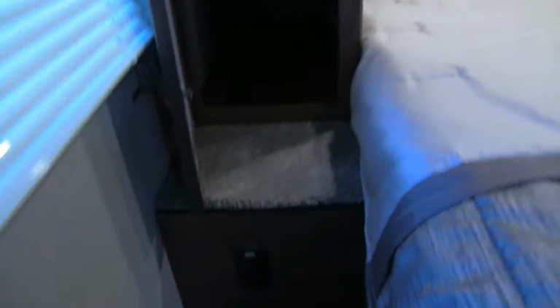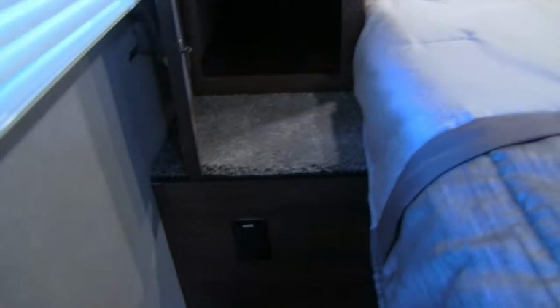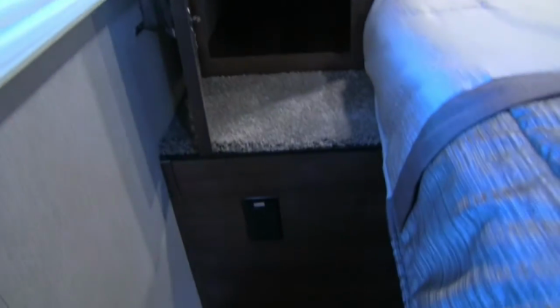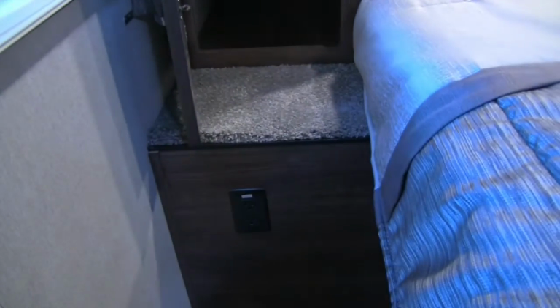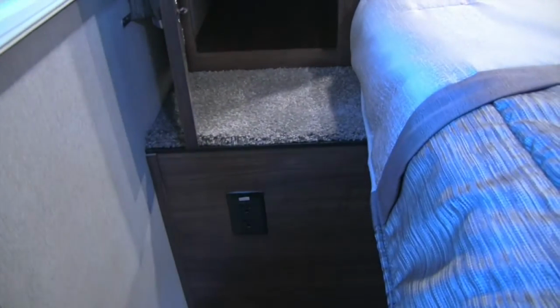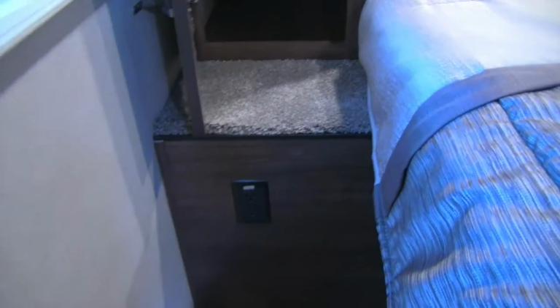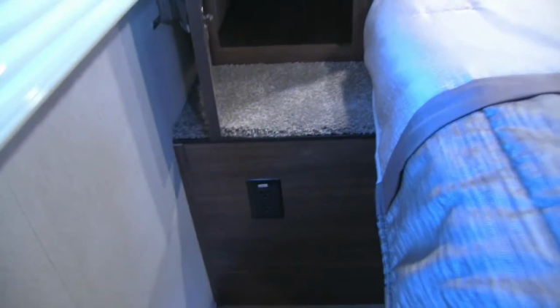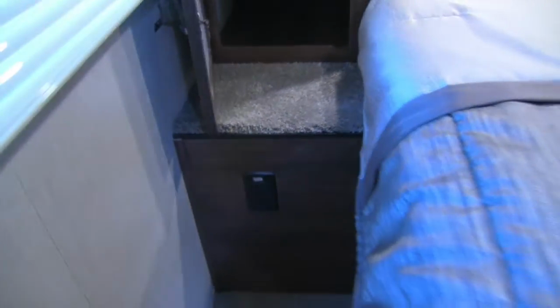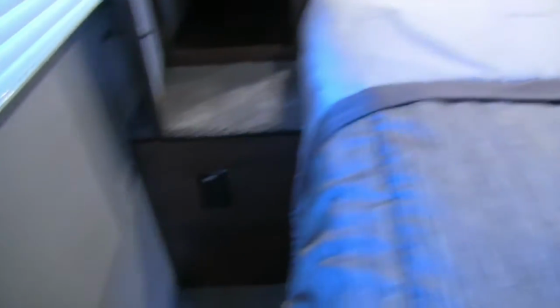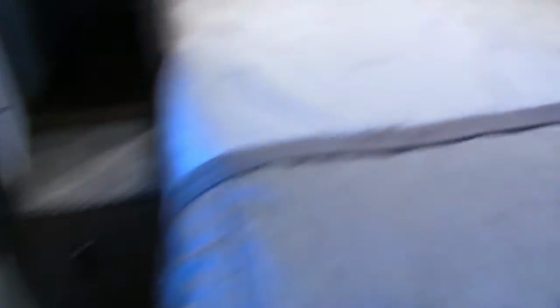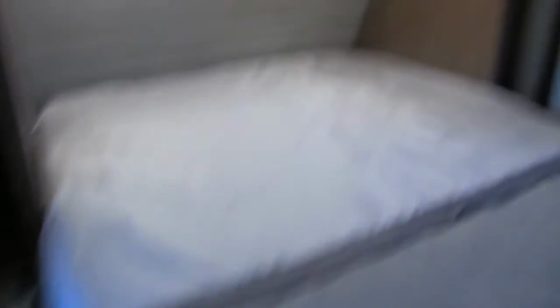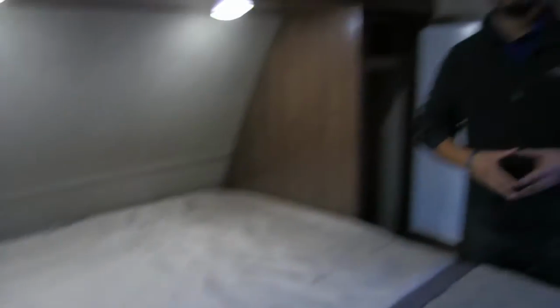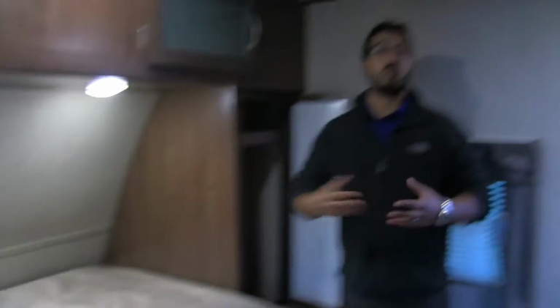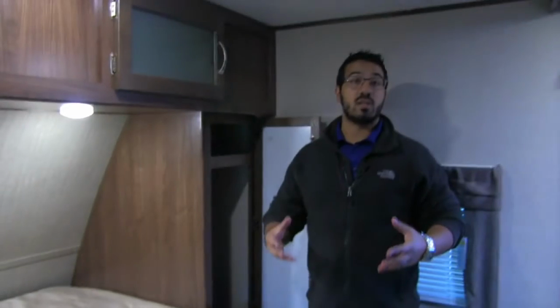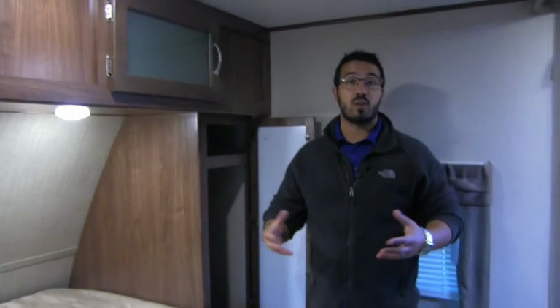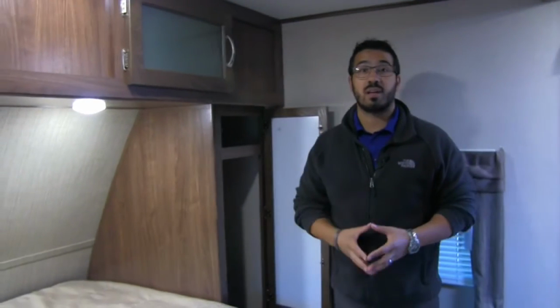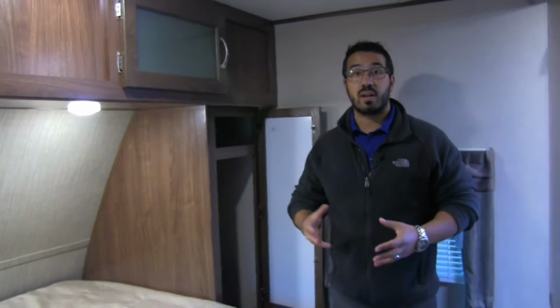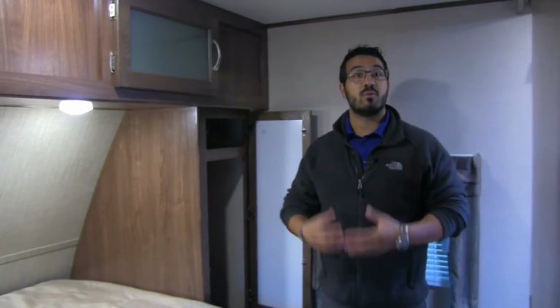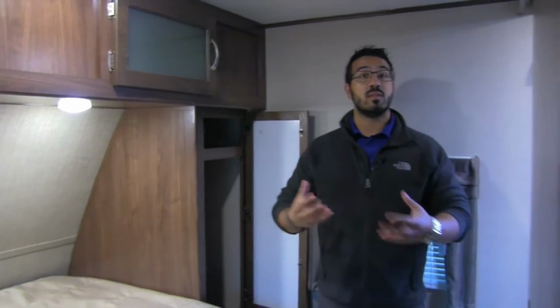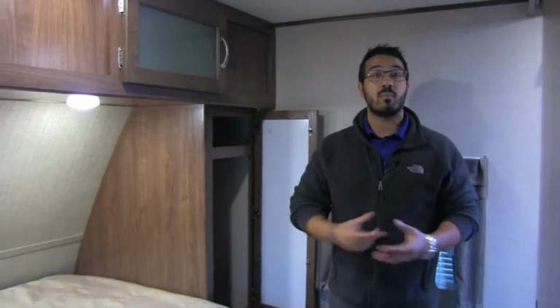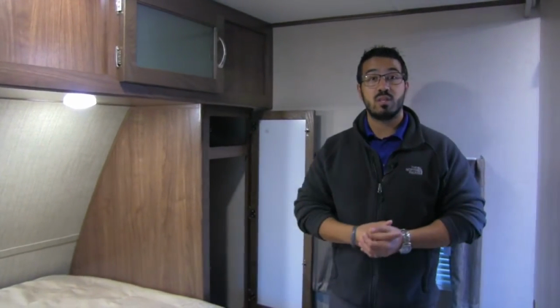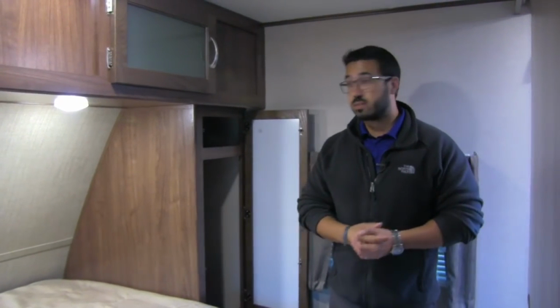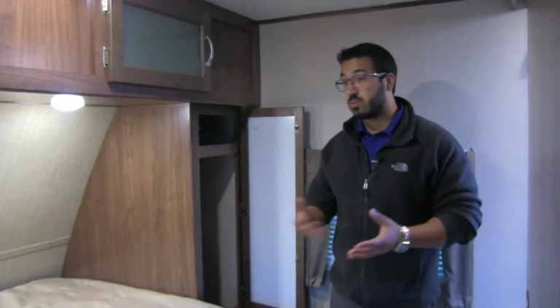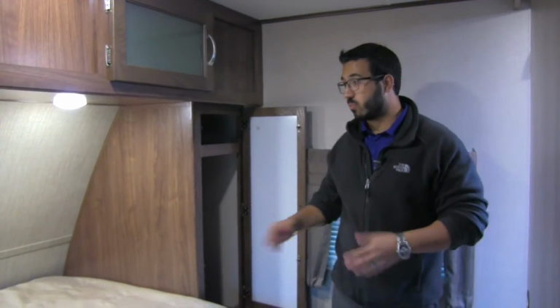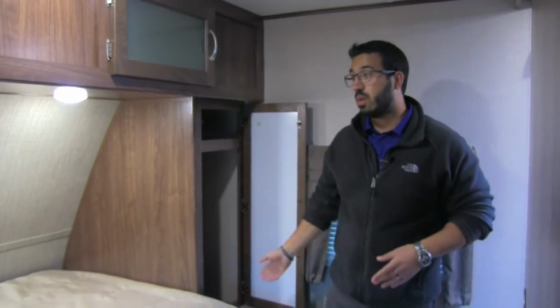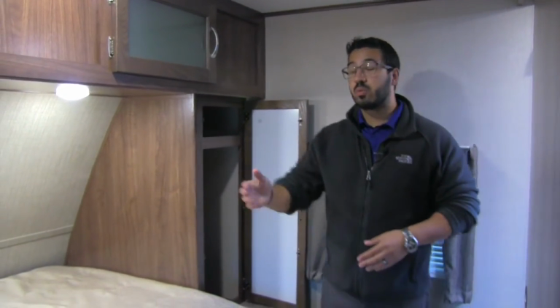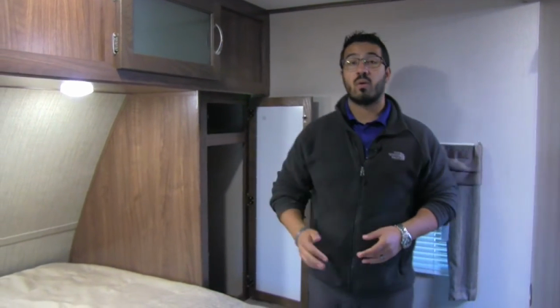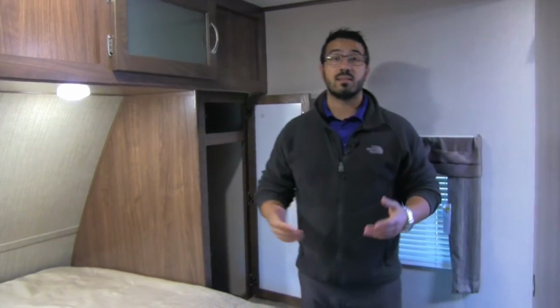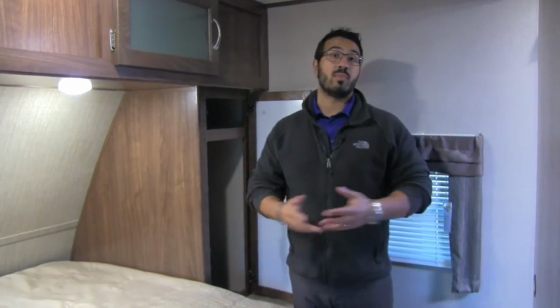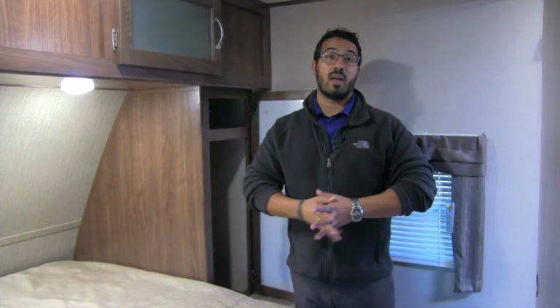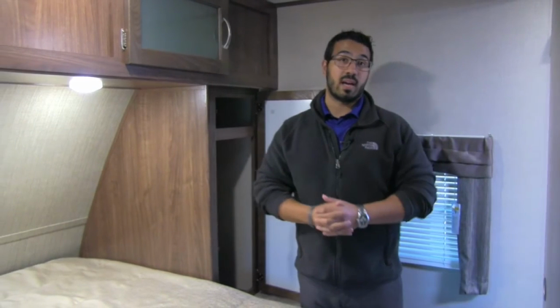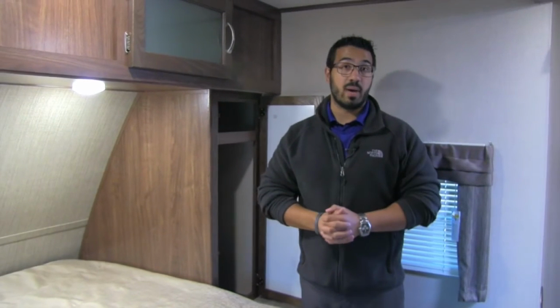Last thing — right underneath you have an electrical outlet as well as a couple of USB ports. So if you need to charge any electronics or if you have a CPAP machine that you sleep with, you can go ahead and do so from either side of the bed.